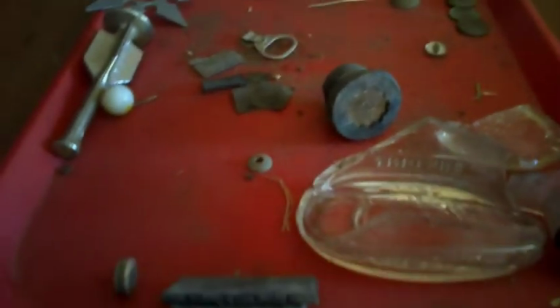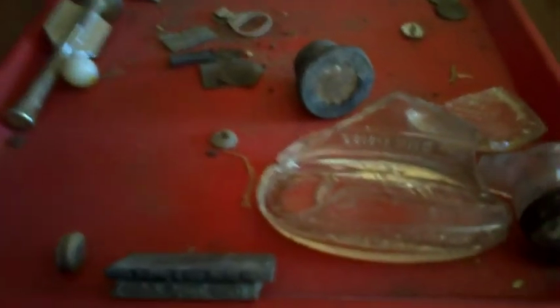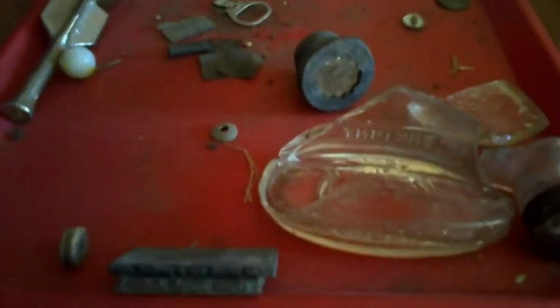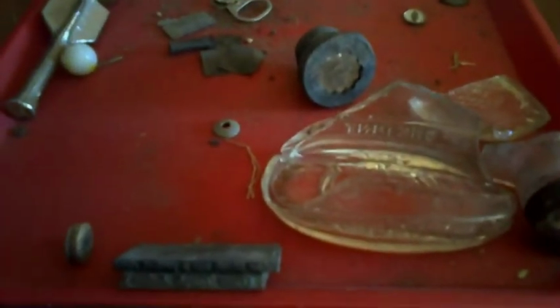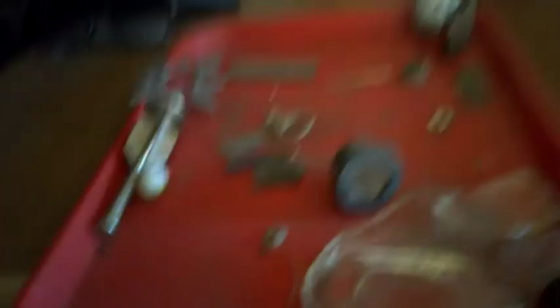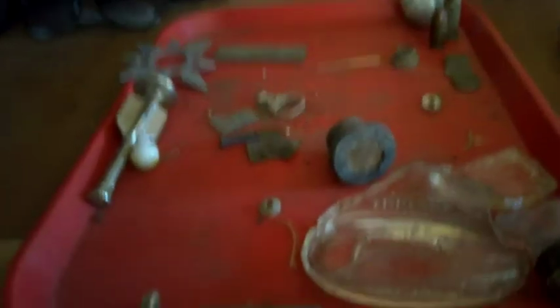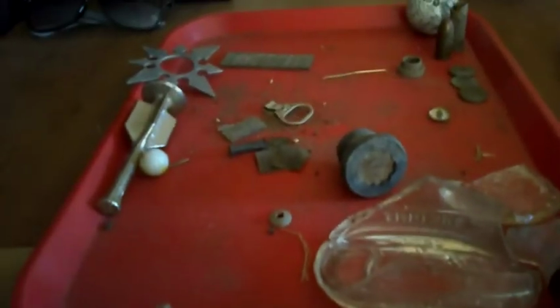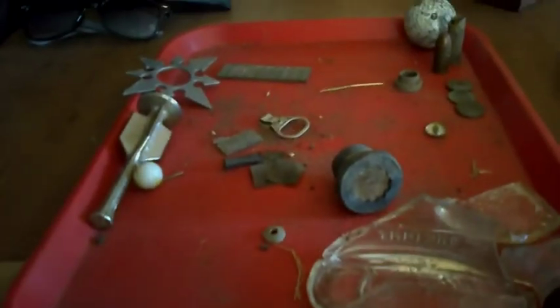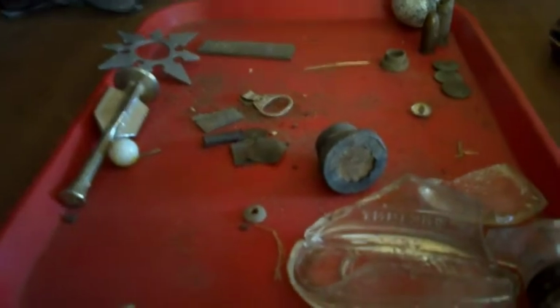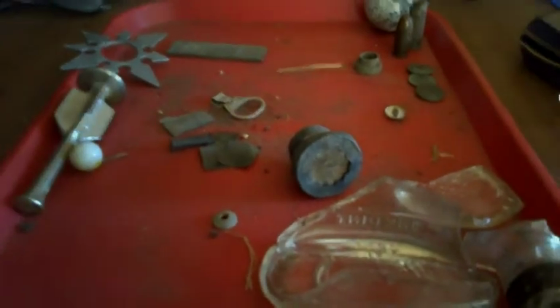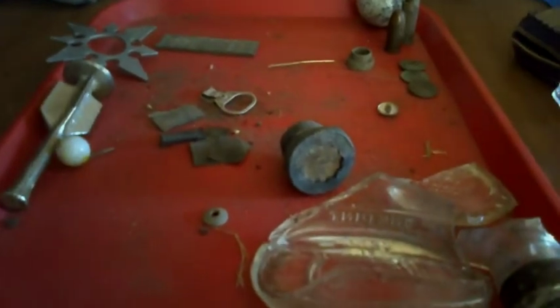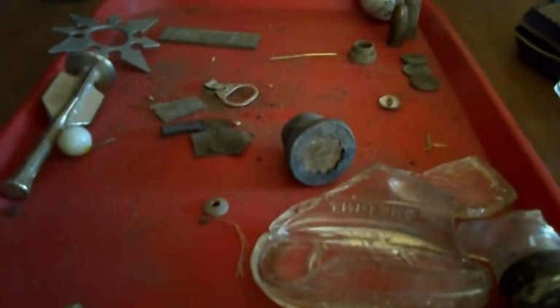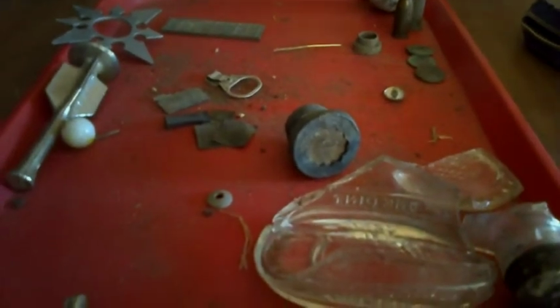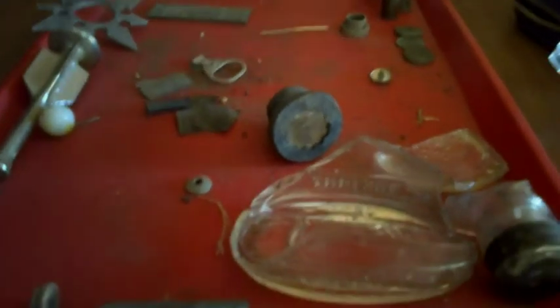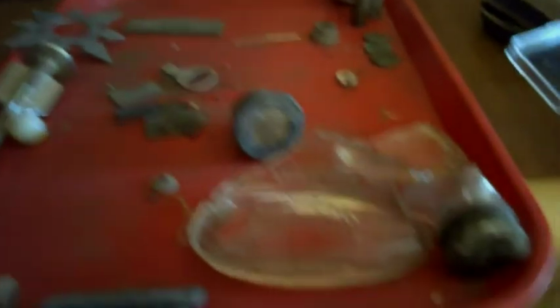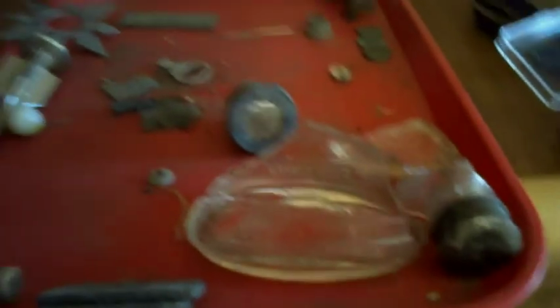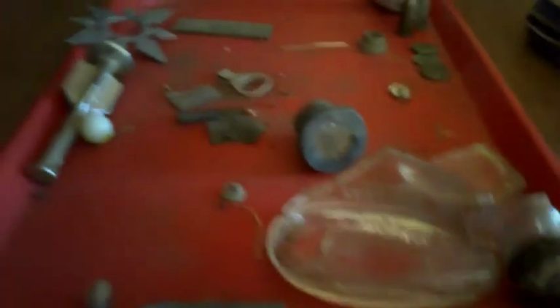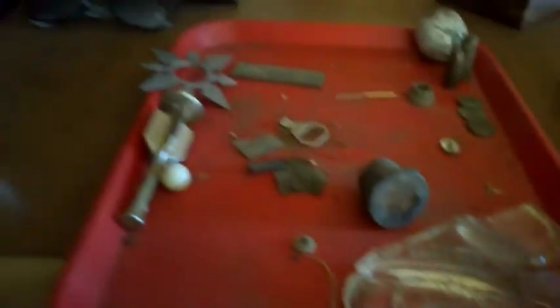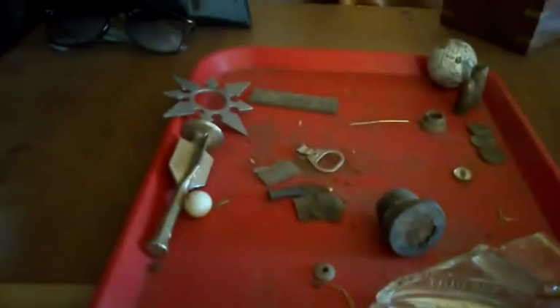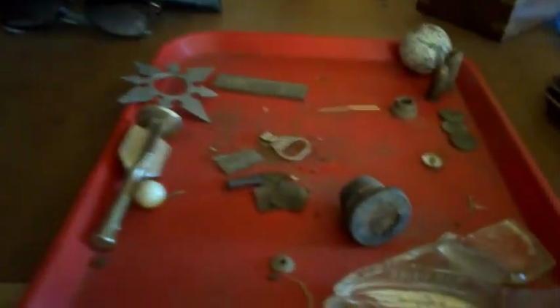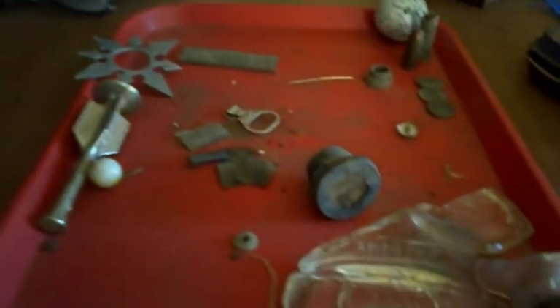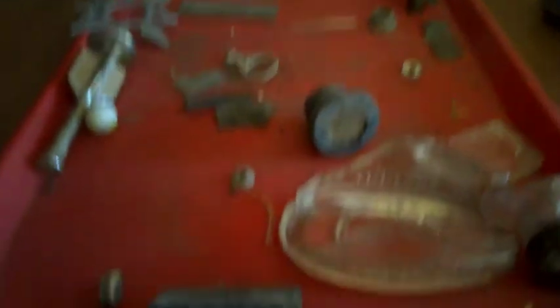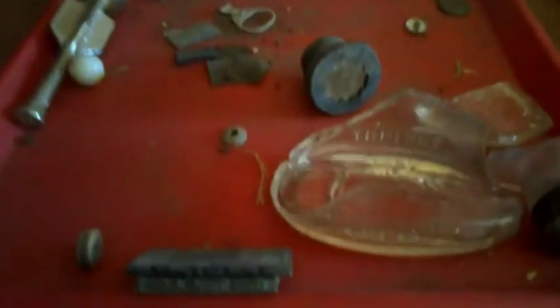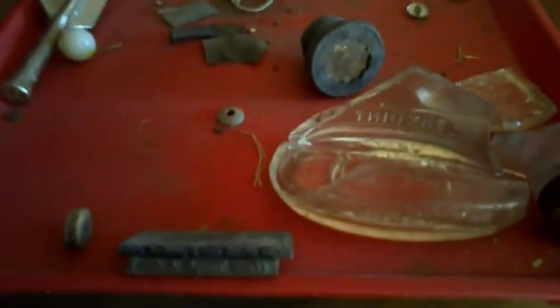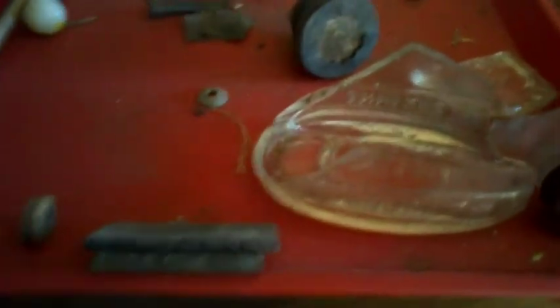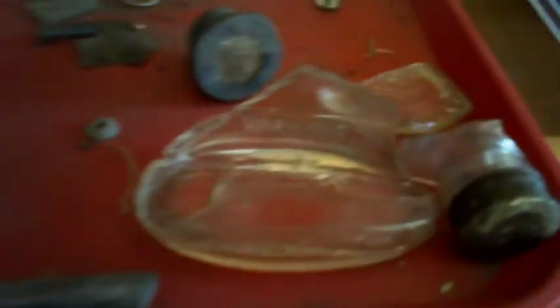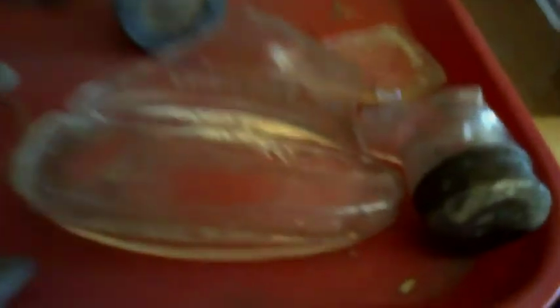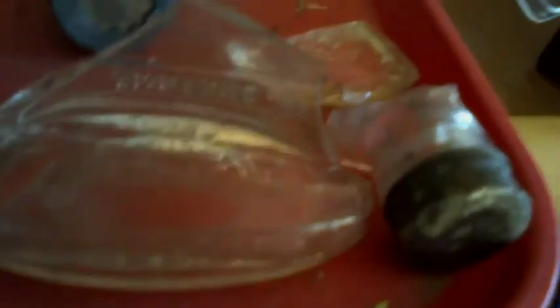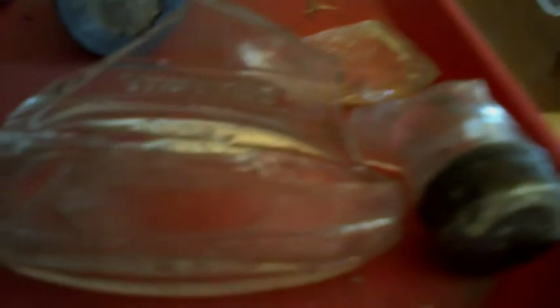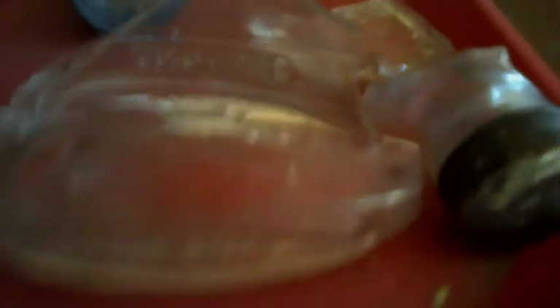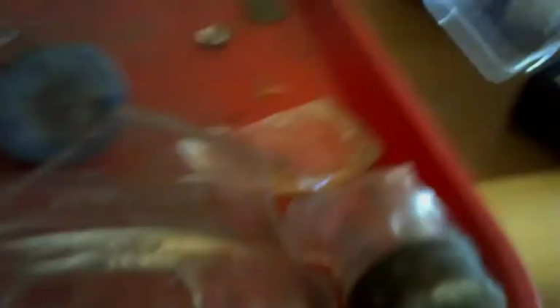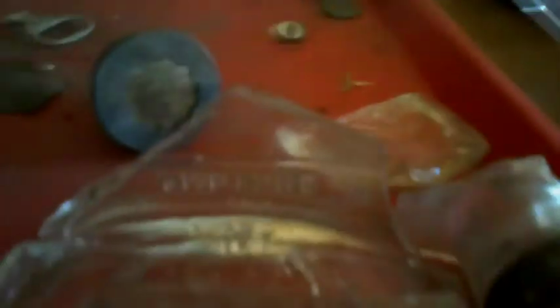Hey guys, it's me, 805DigDug. These are my finds of the day. Not very much to say, but let's start off with the glass.